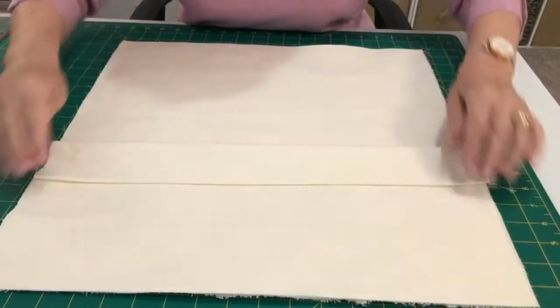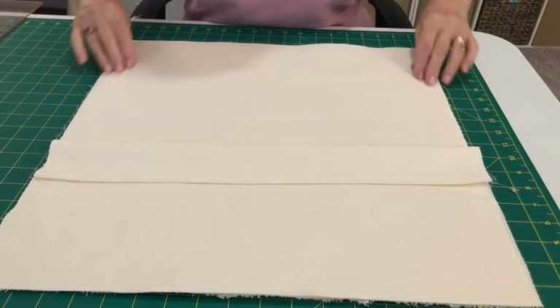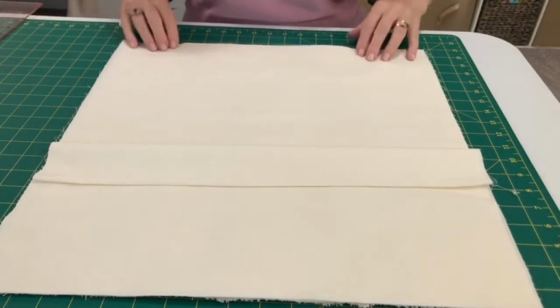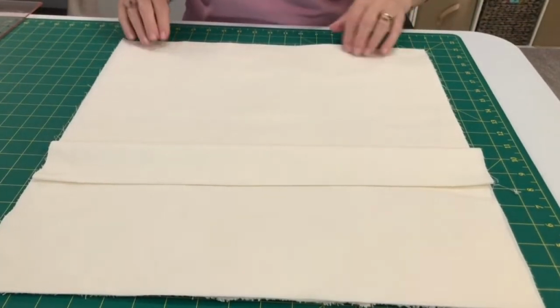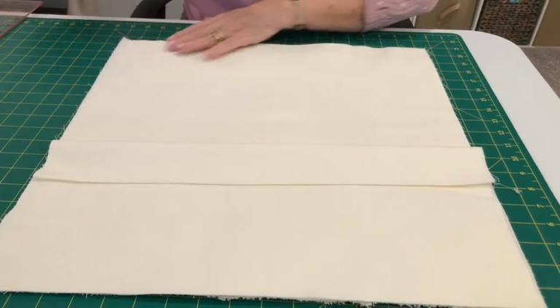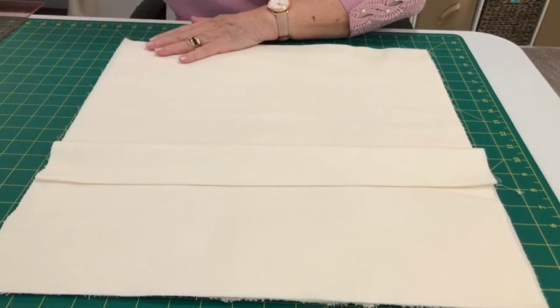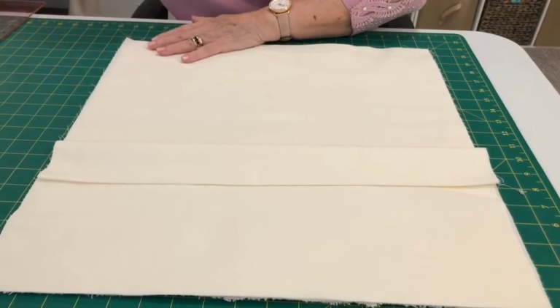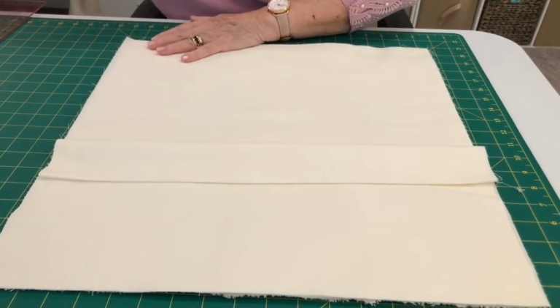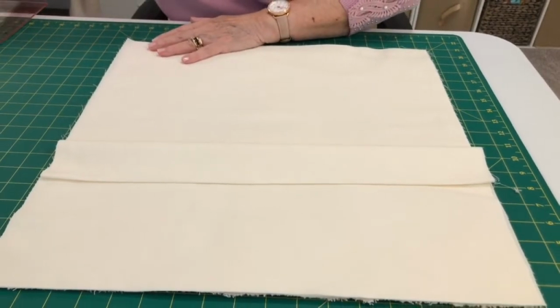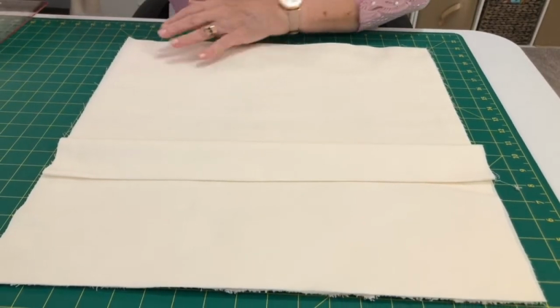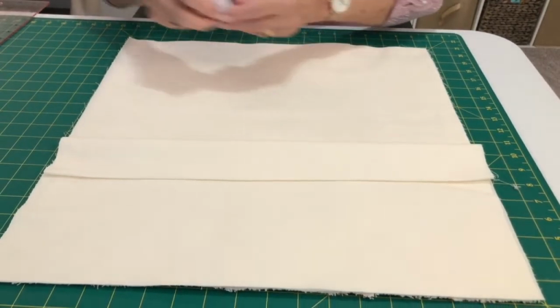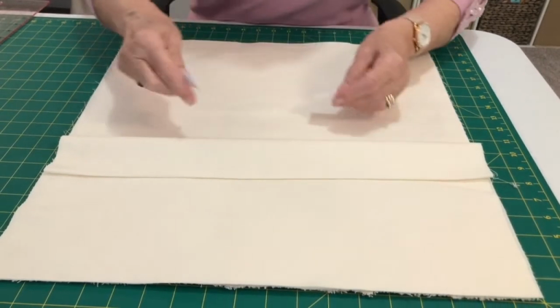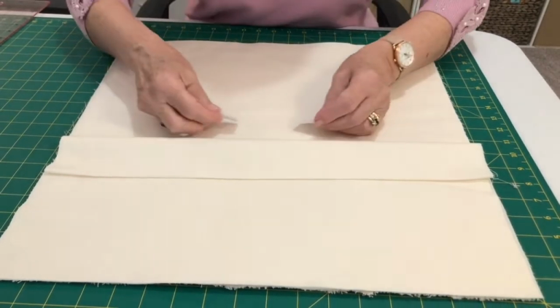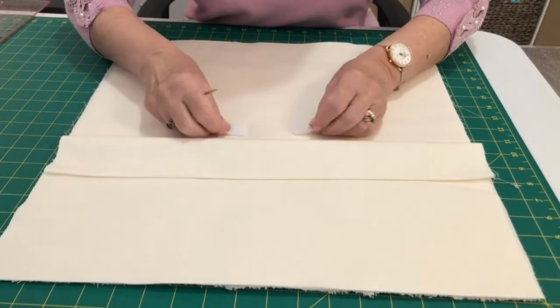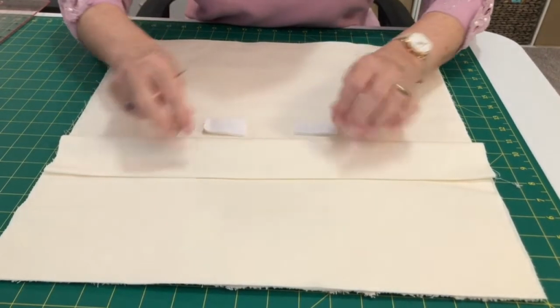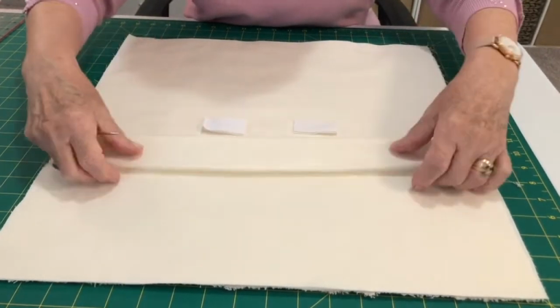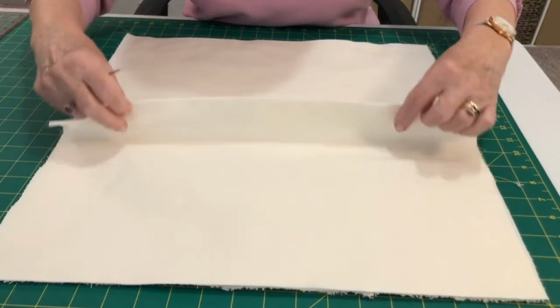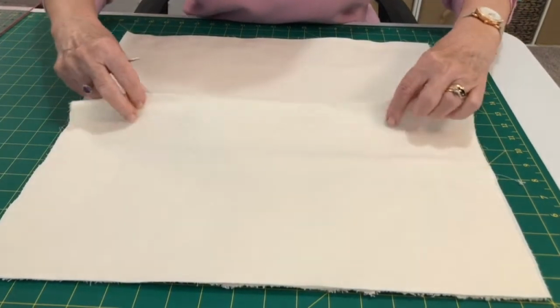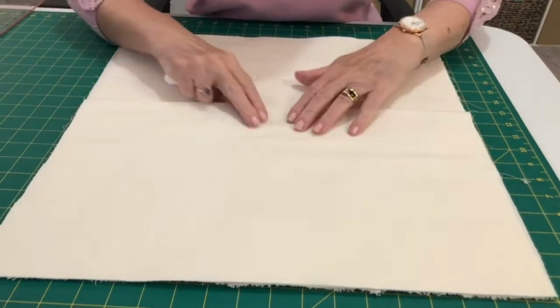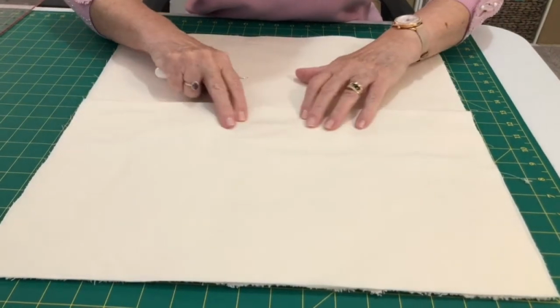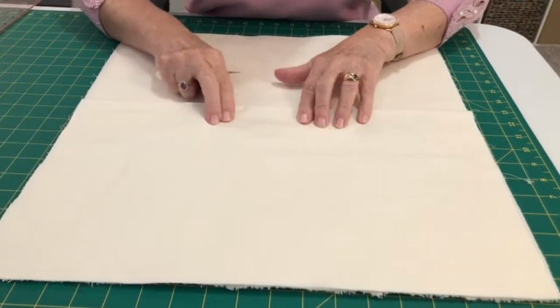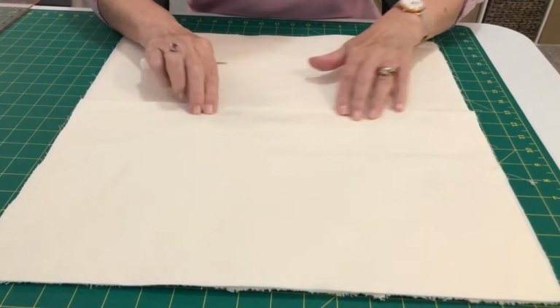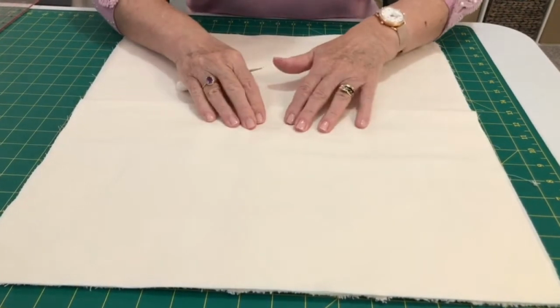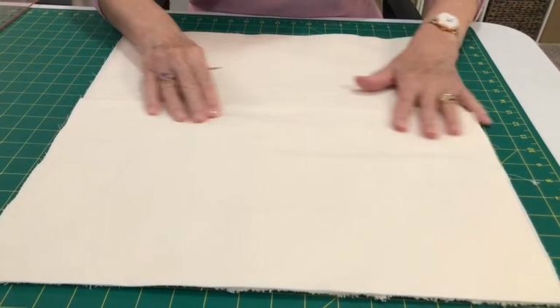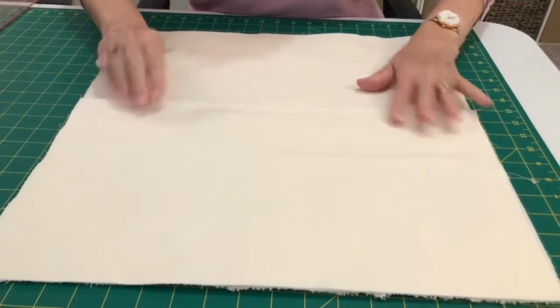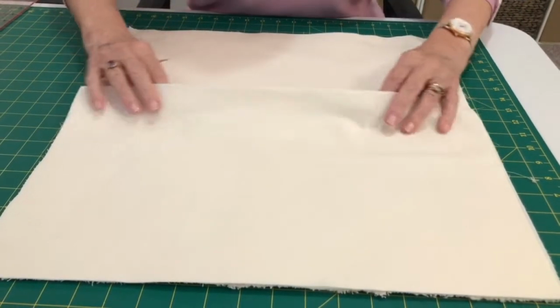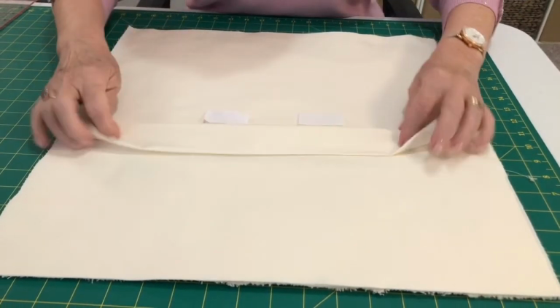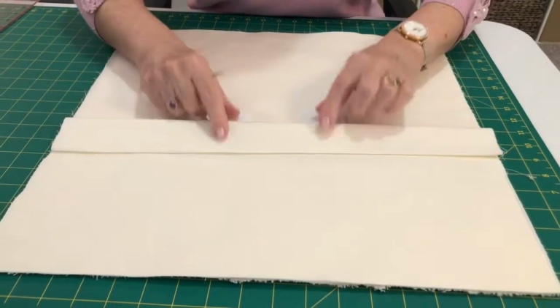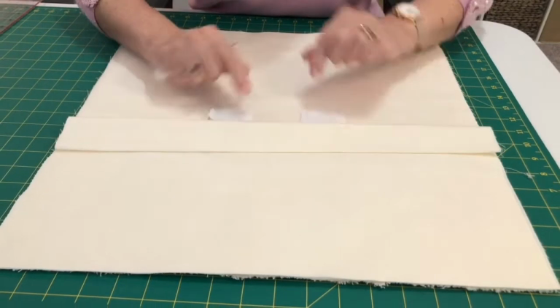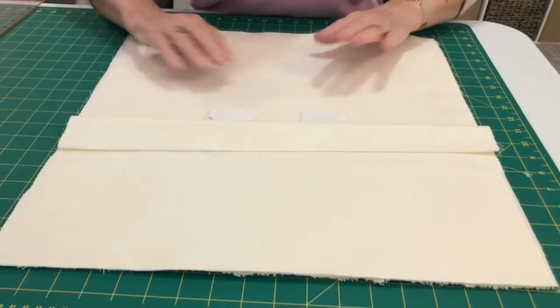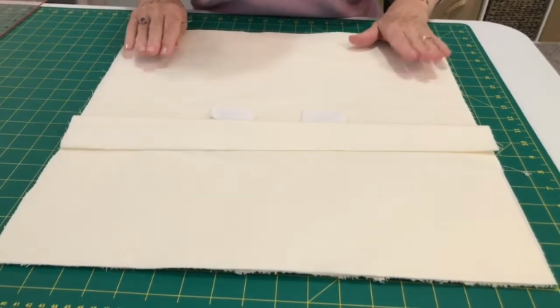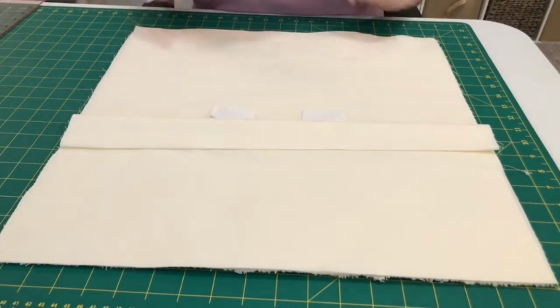Before I stitch that onto the back of my cushion, I'm going to put my two pieces of velcro on underneath so it will fasten nice and securely, and I'm going to put that on before I stitch this on to the cushion top.